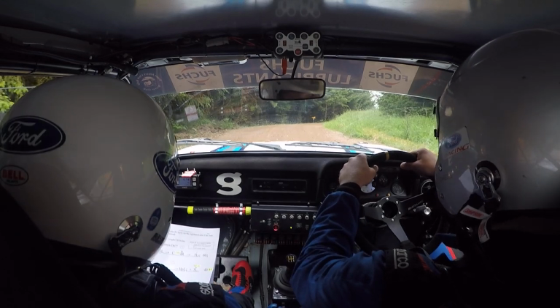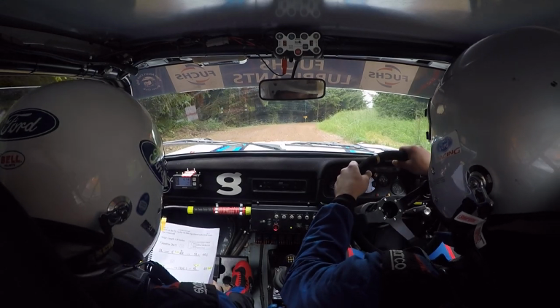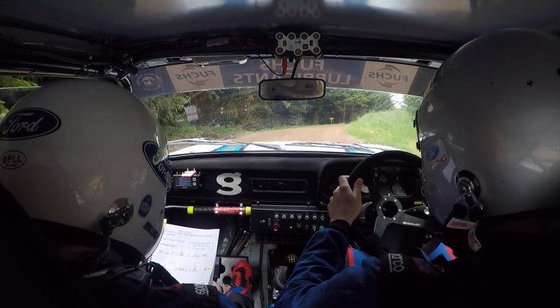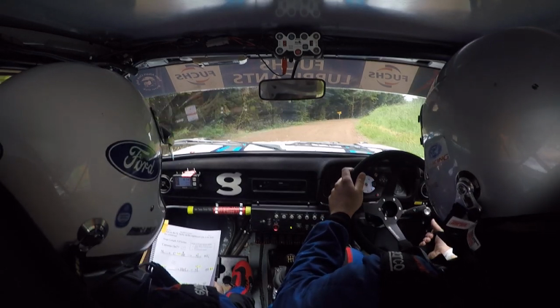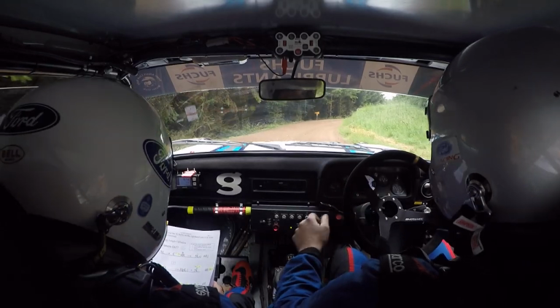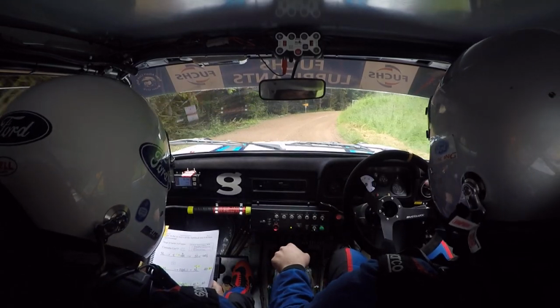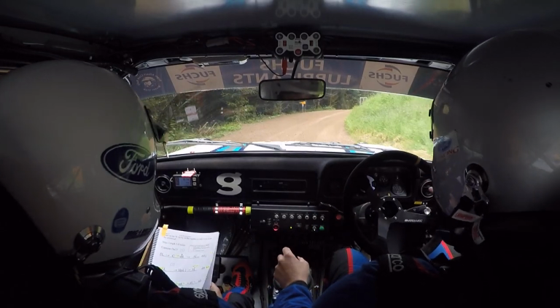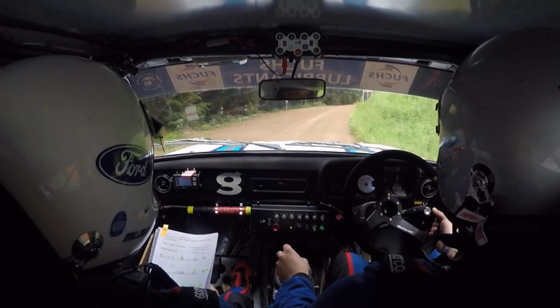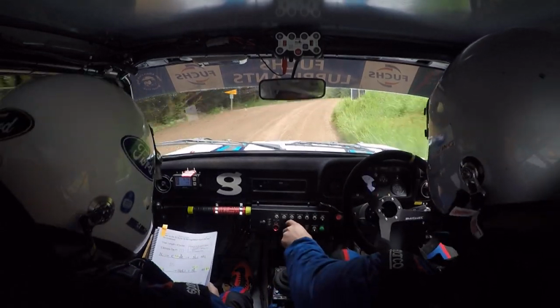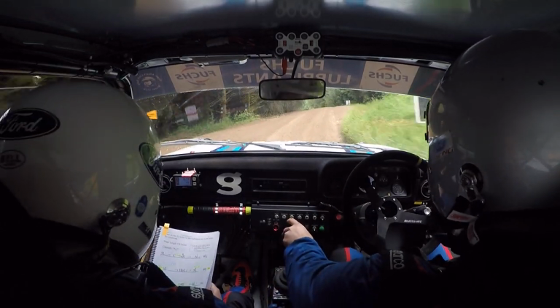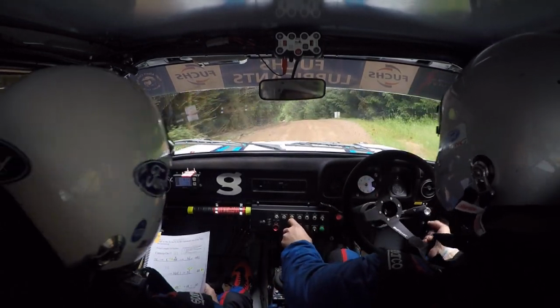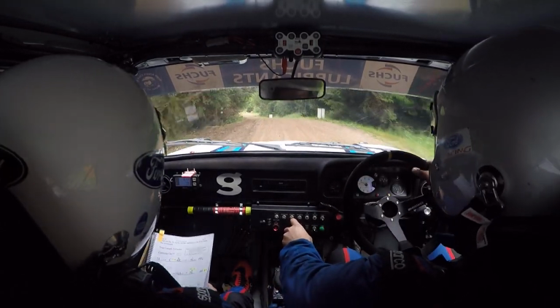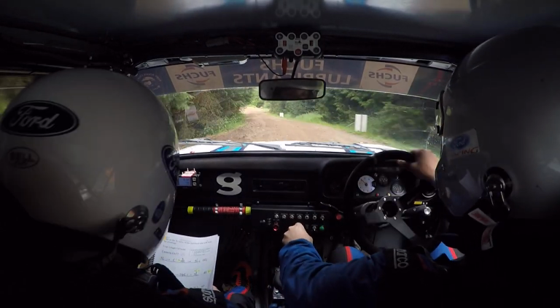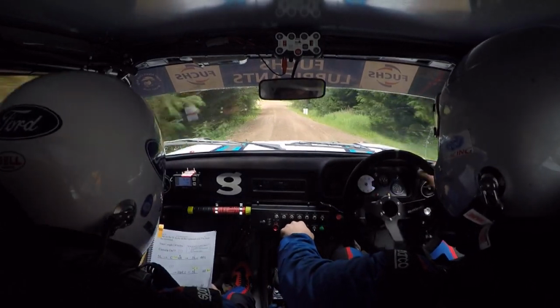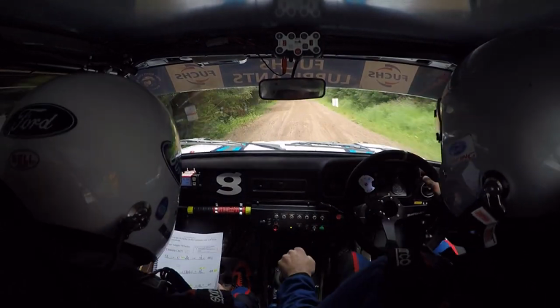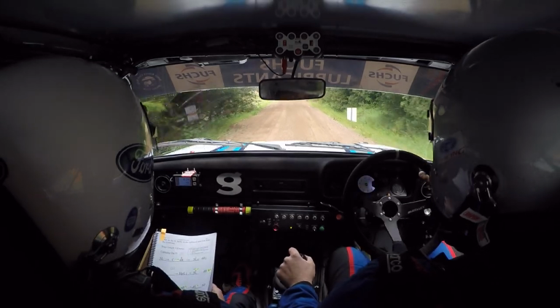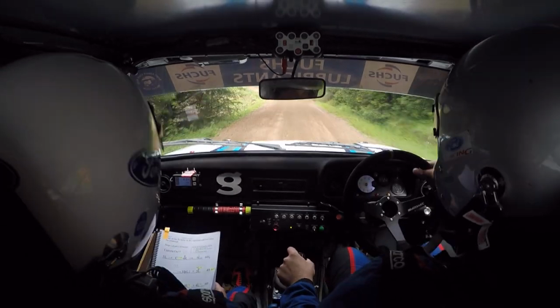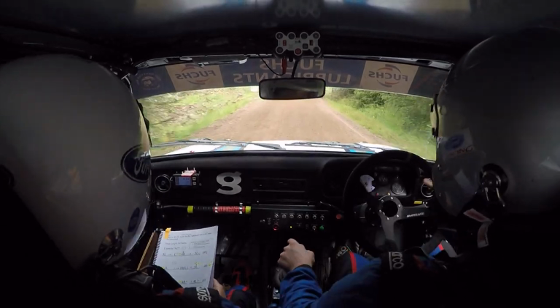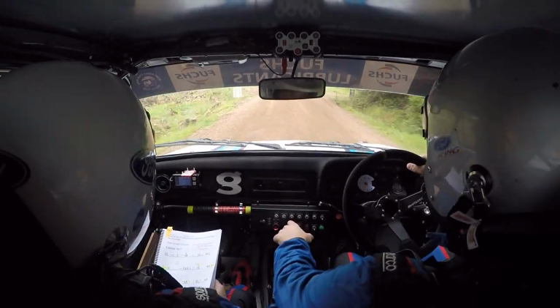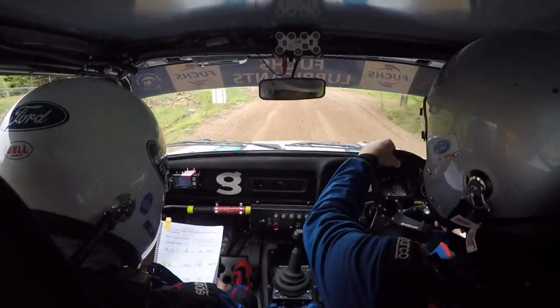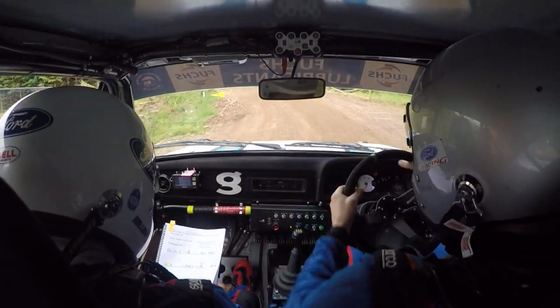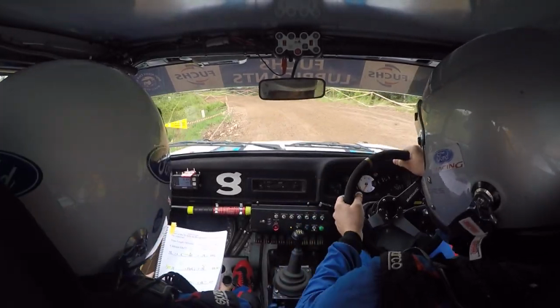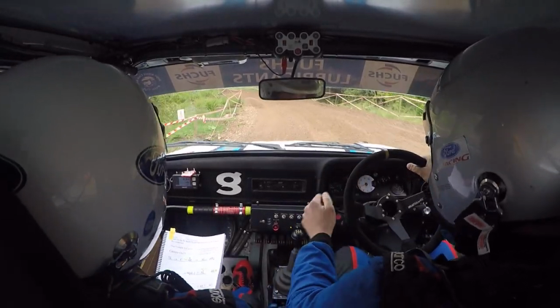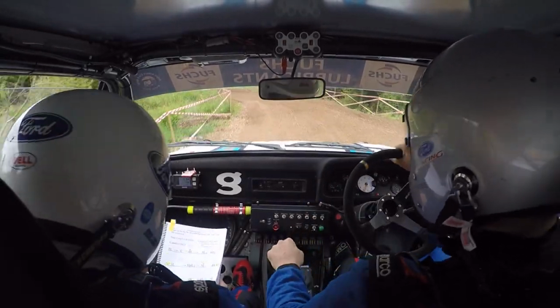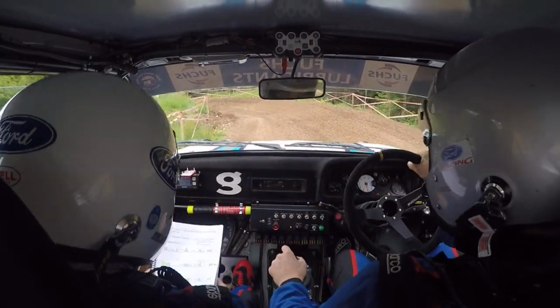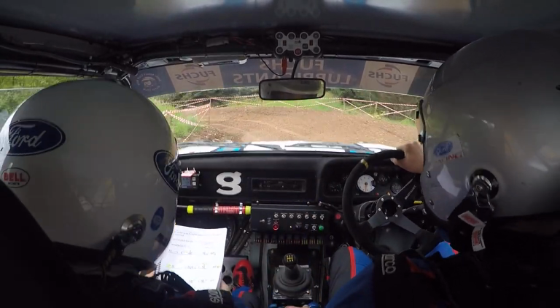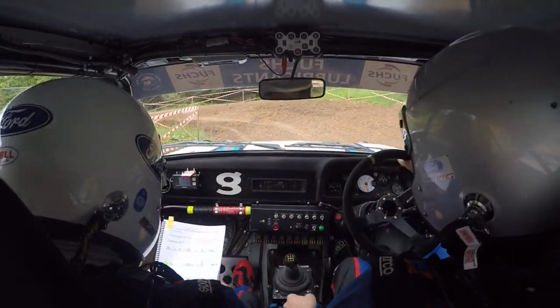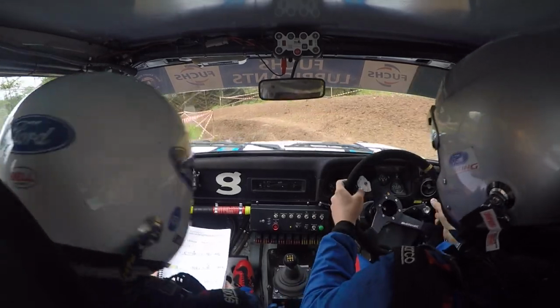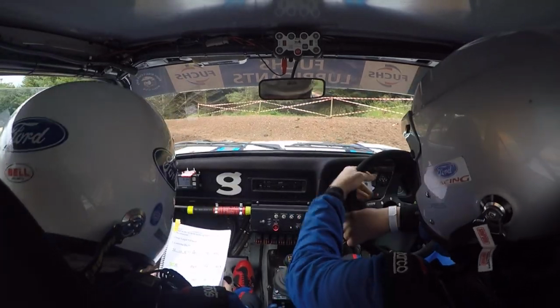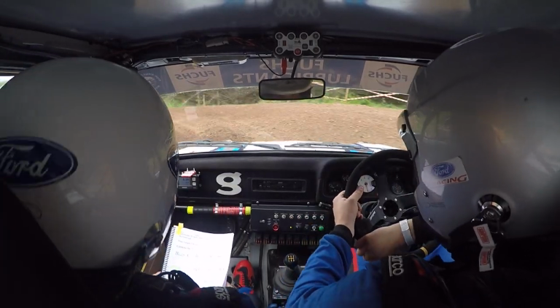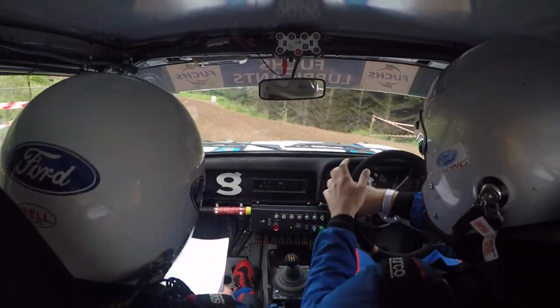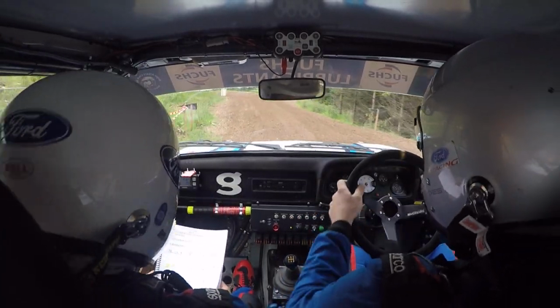Late 4 right into 5 left over crest, 60 down the hill, slow in 3 left into hairpin left. And then it opens, mate, to get in, flat 5 left.